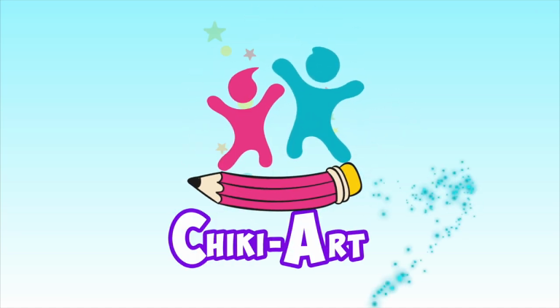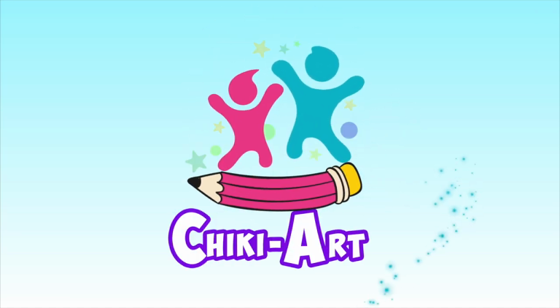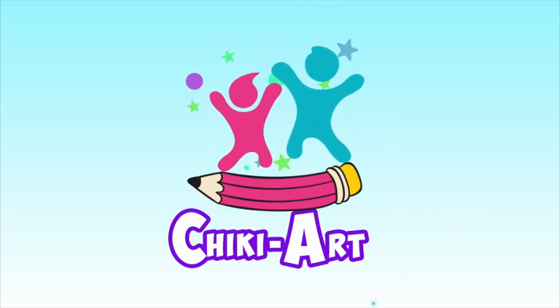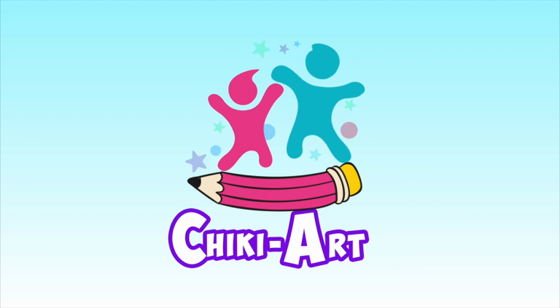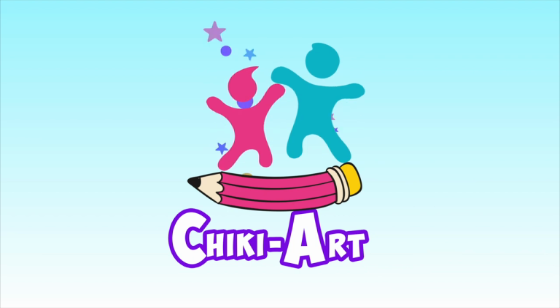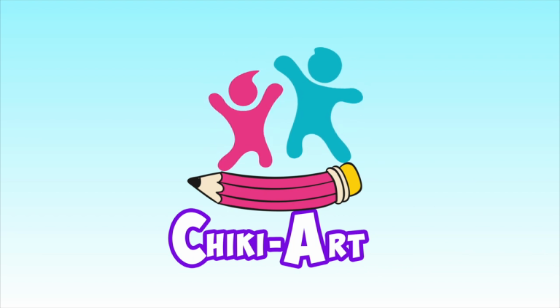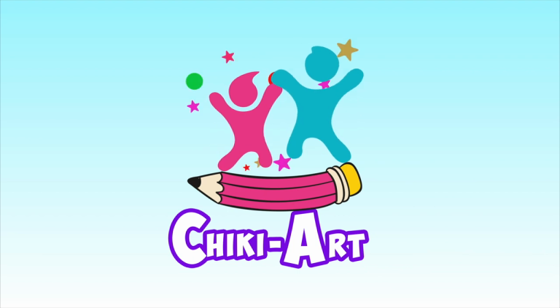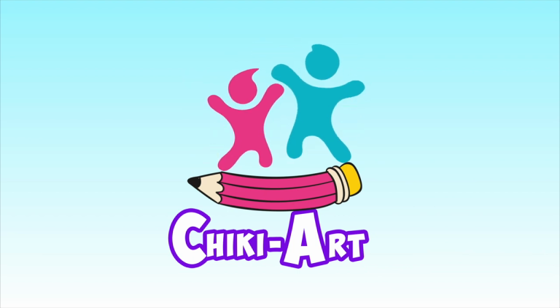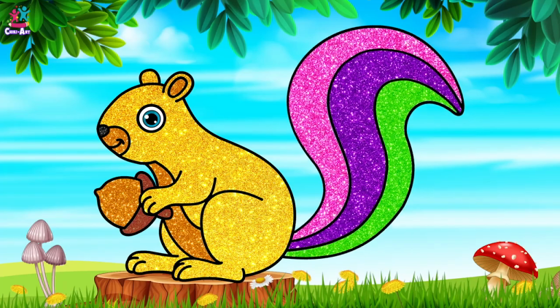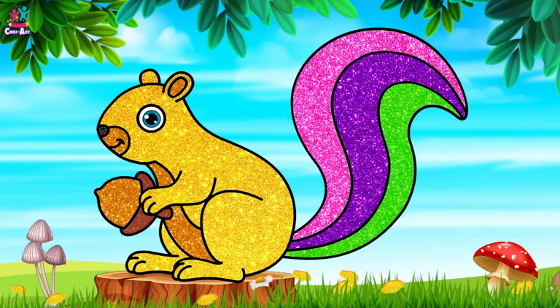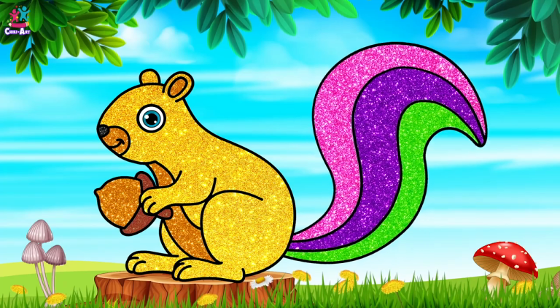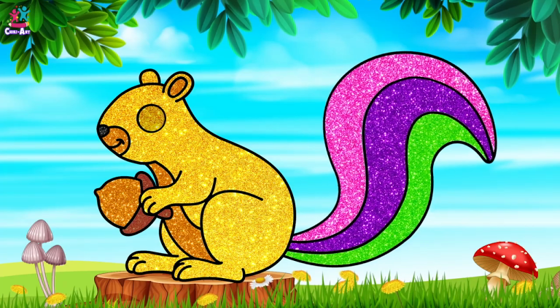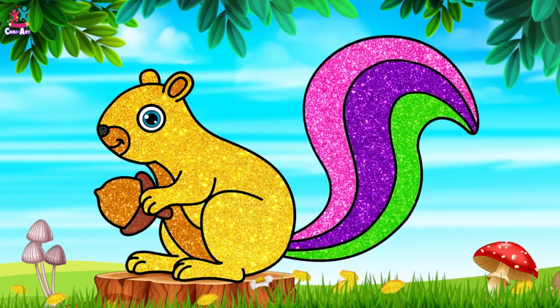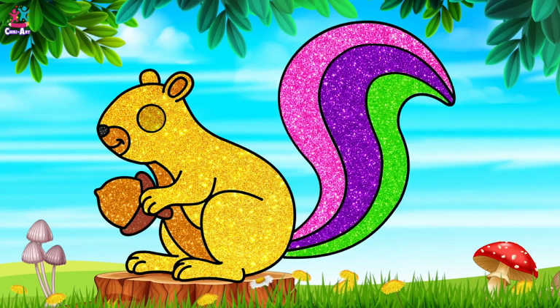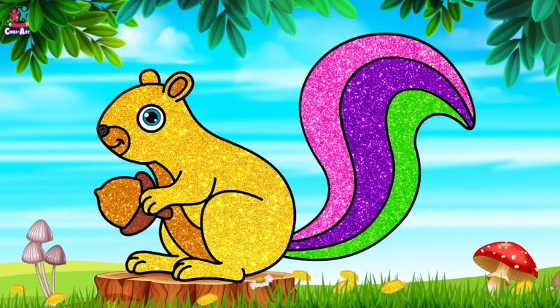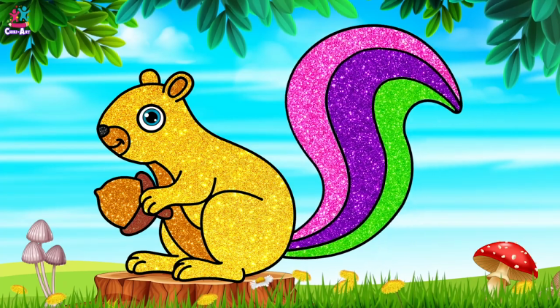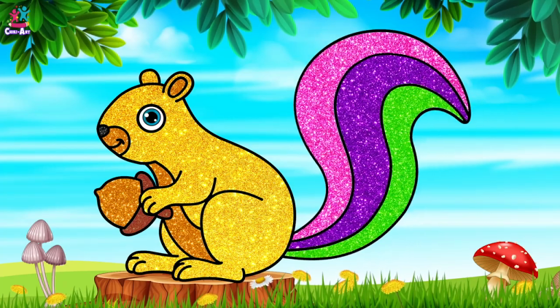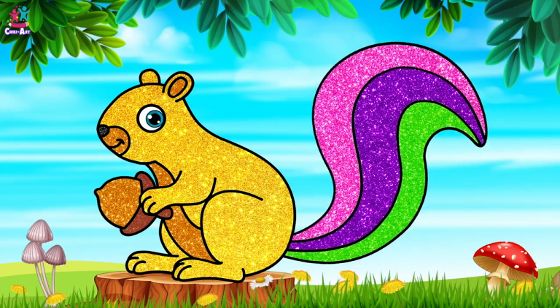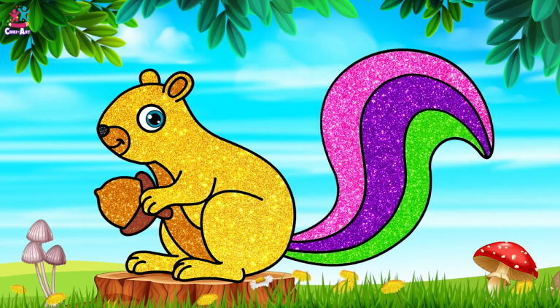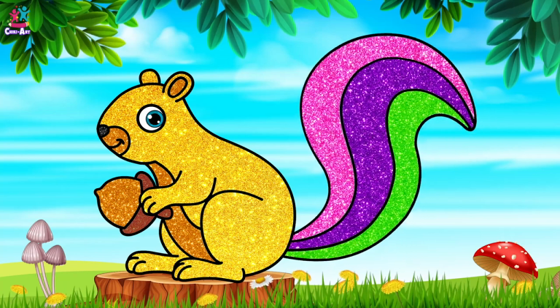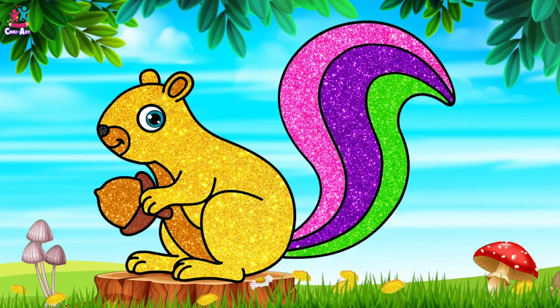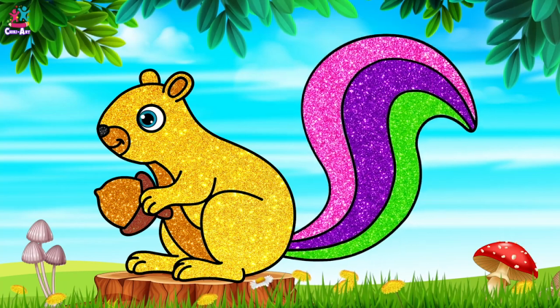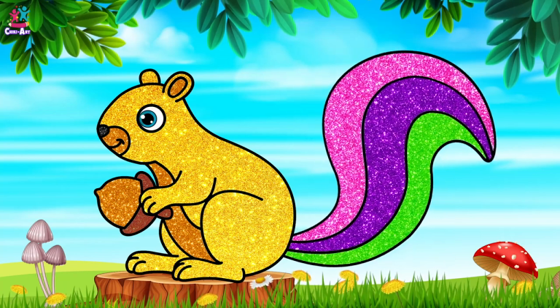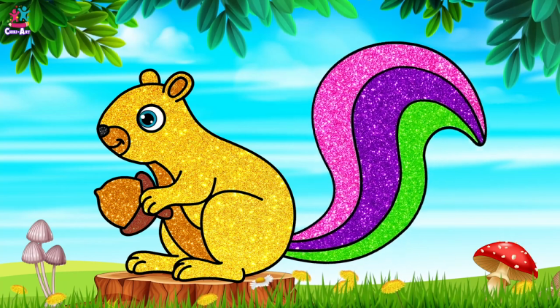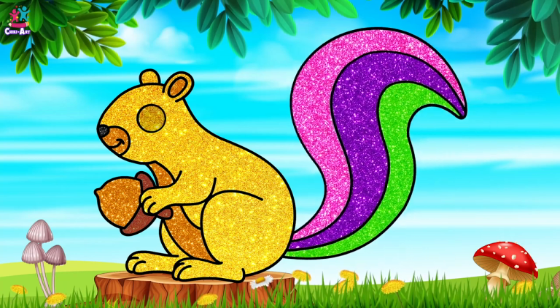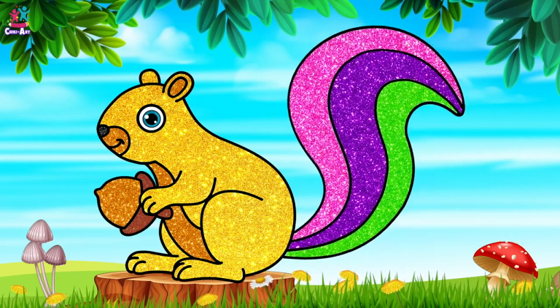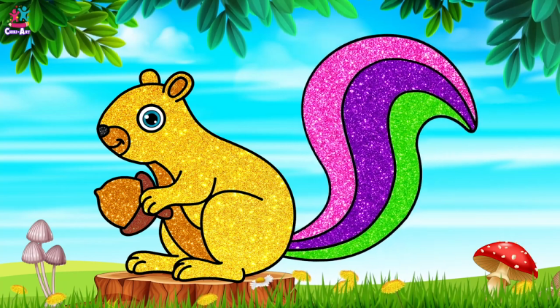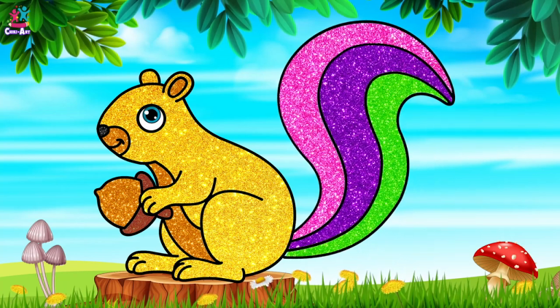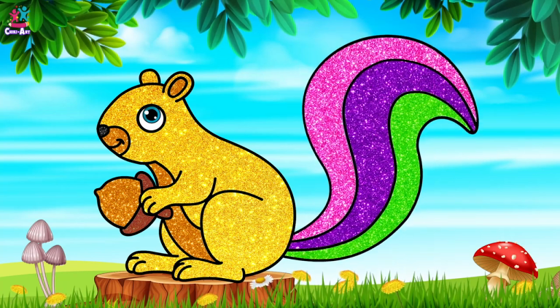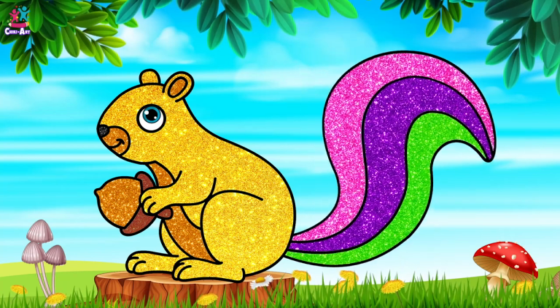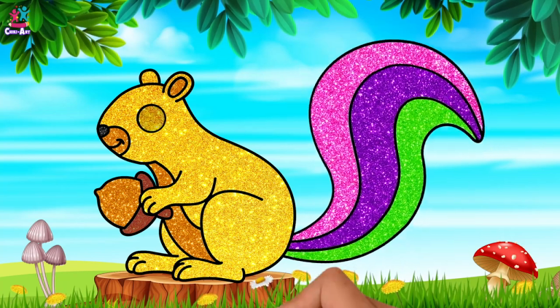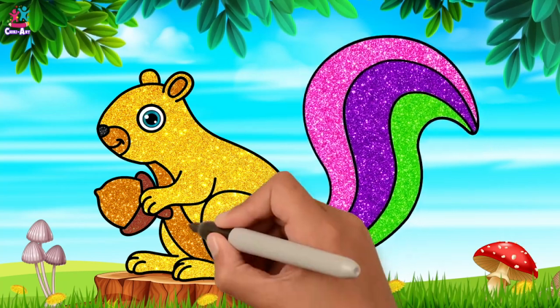Cheeky Art. Hey kids, how are you today? Would you like to draw and paint a sparkly squirrel with me? You would? Brilliant!